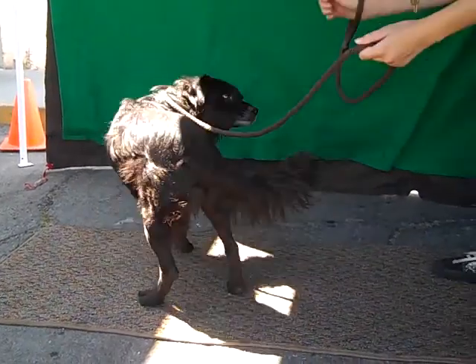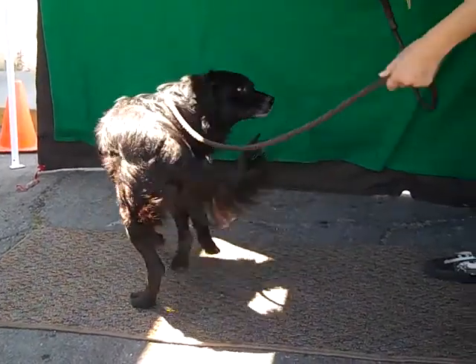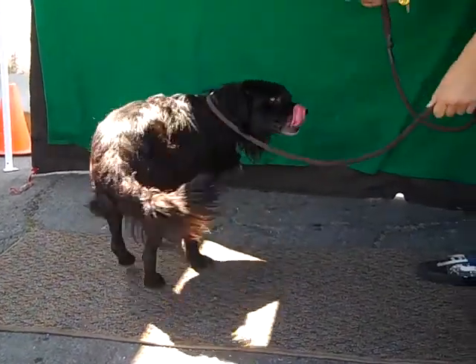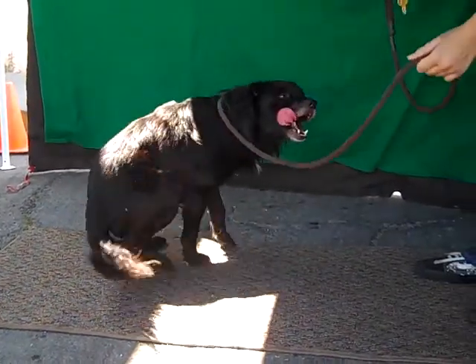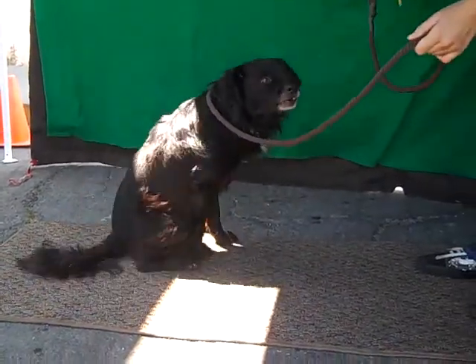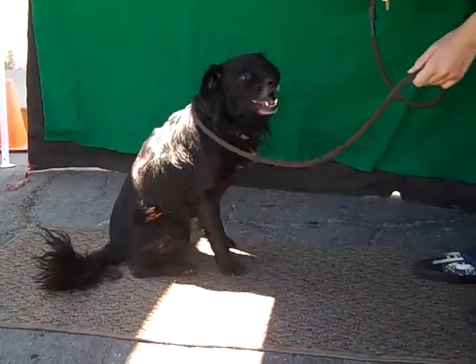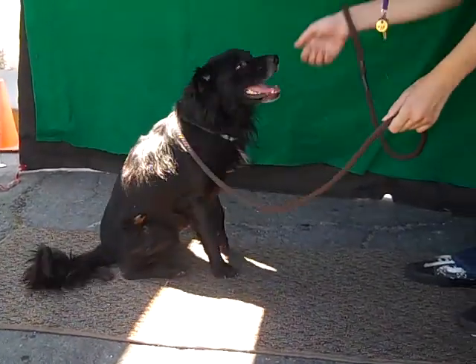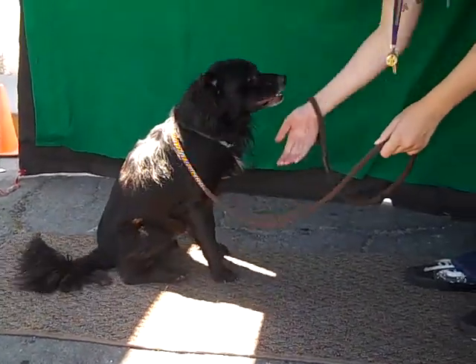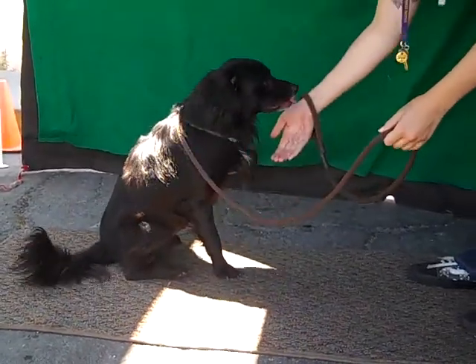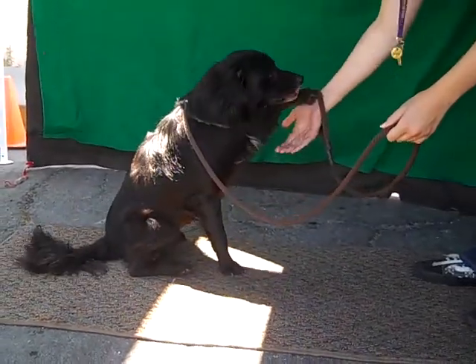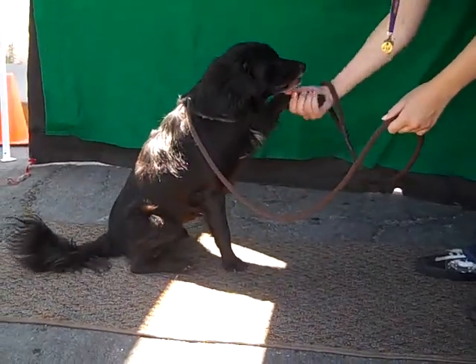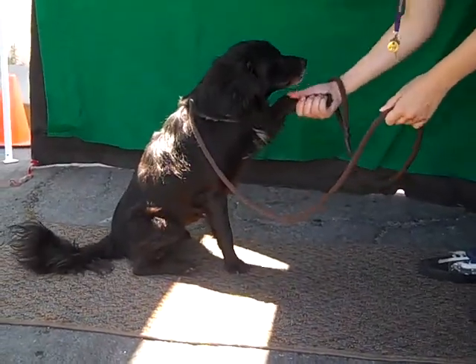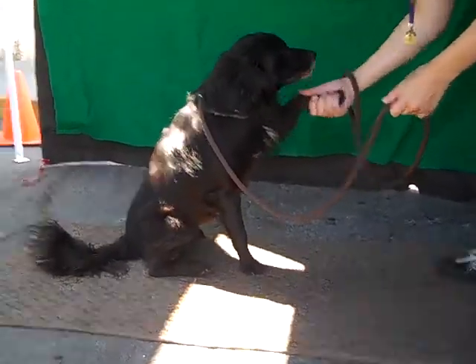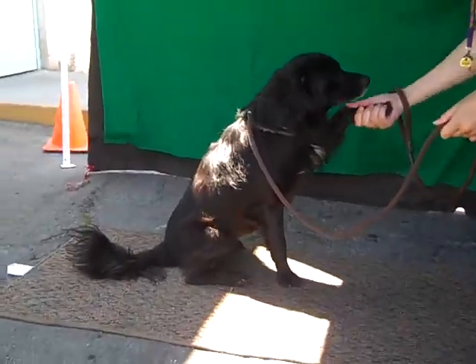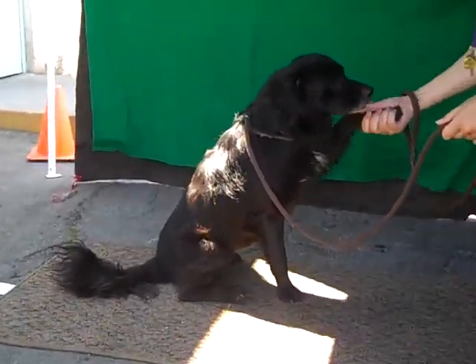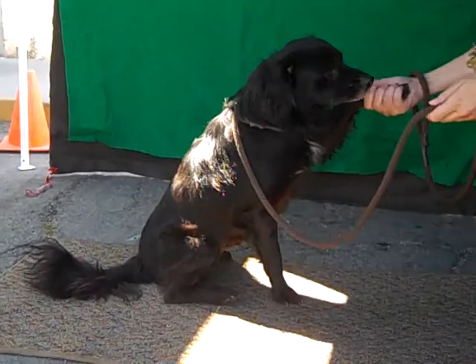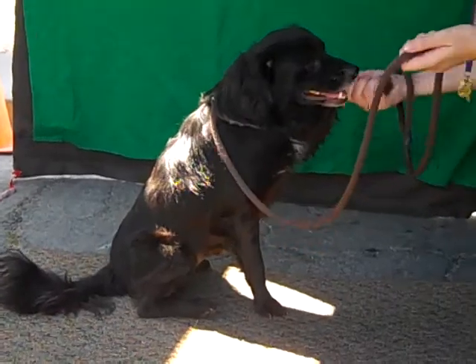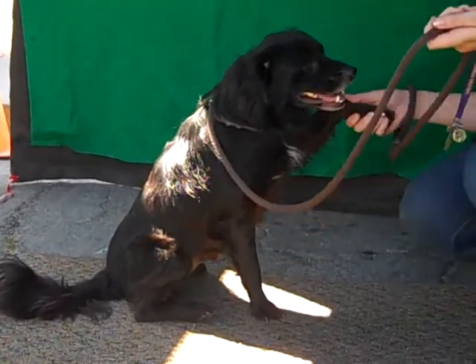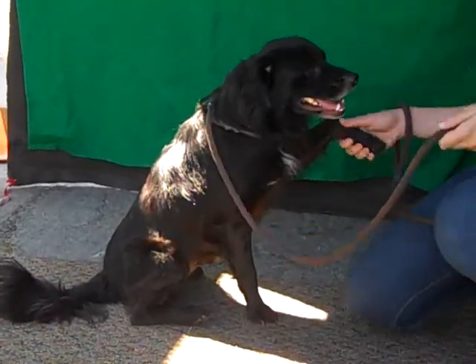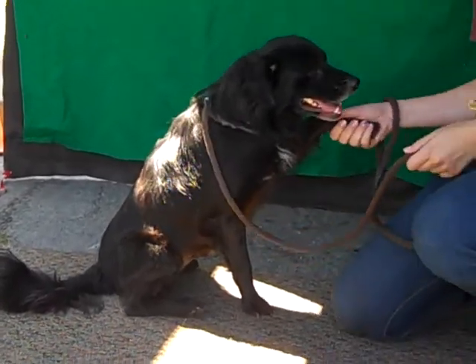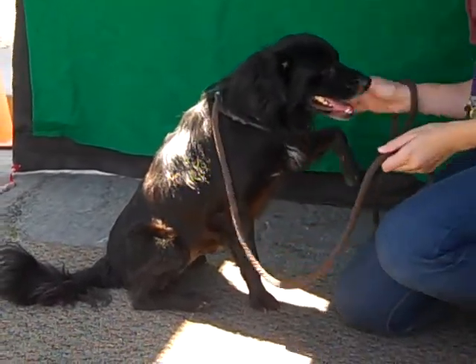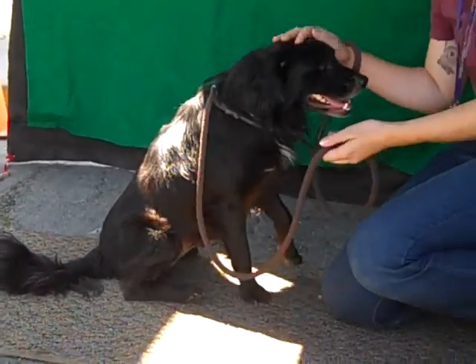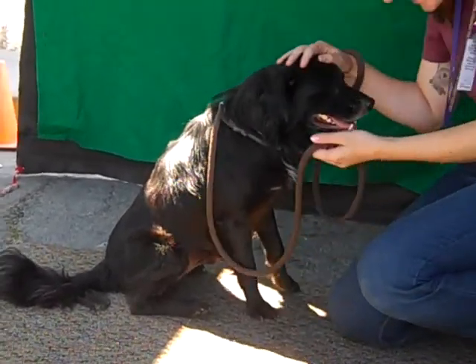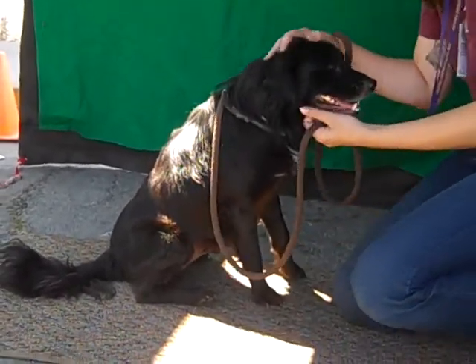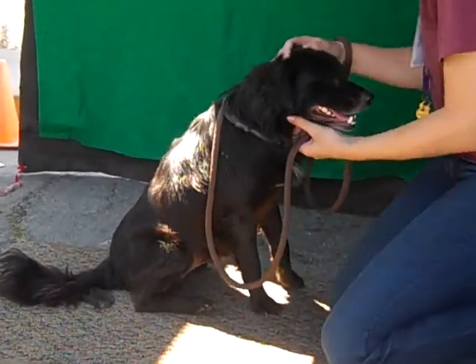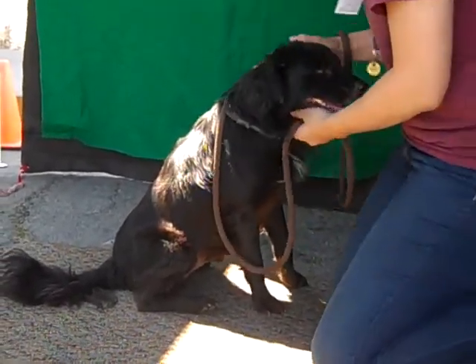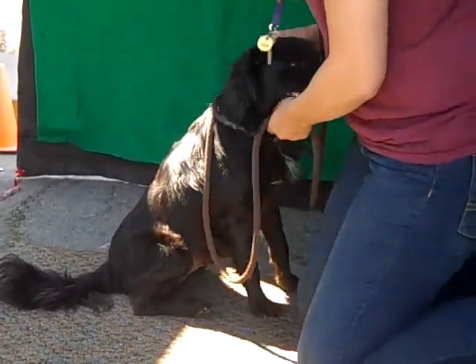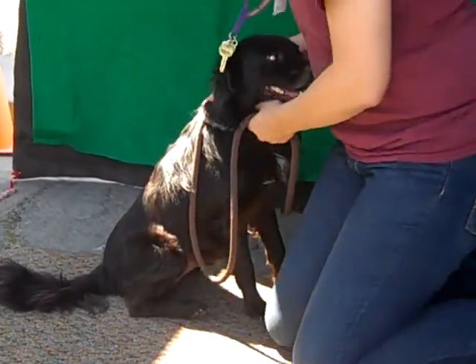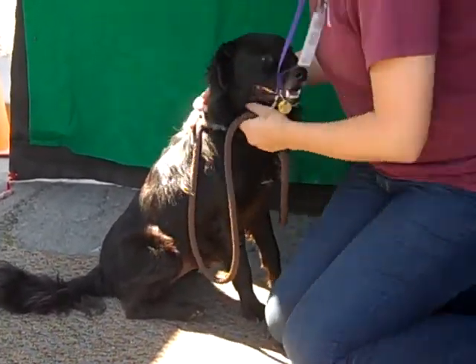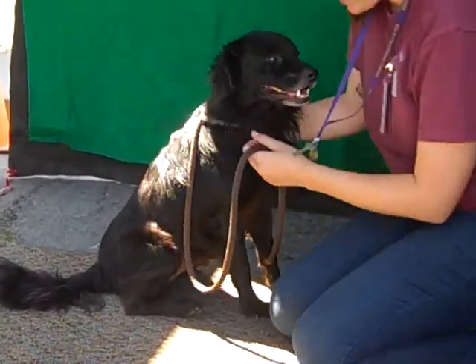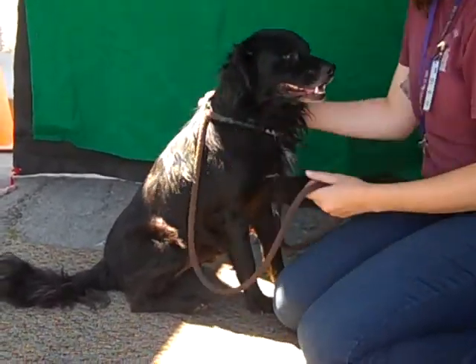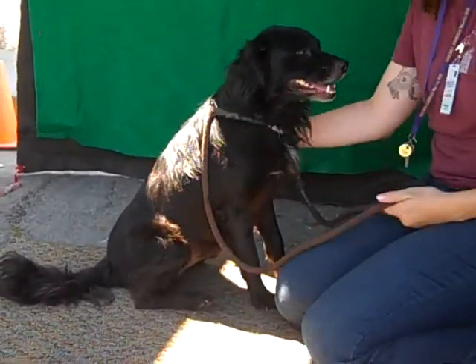Sit. Good boy. This amazing dog is Barney. He is absolutely awesome.